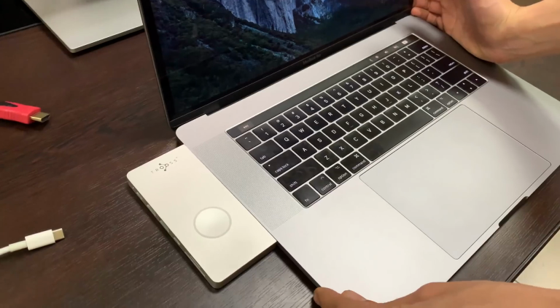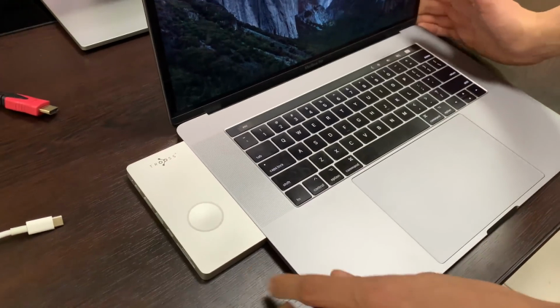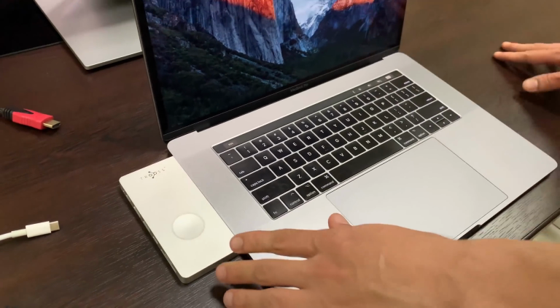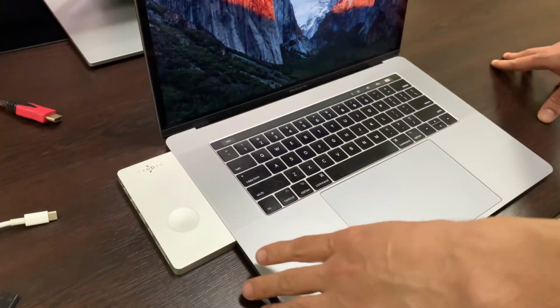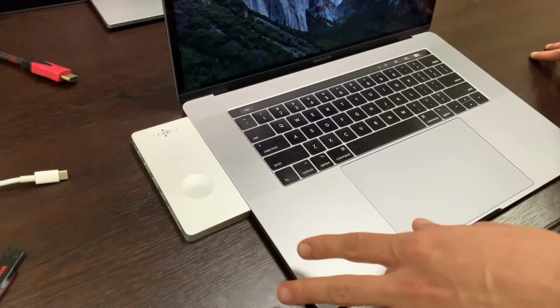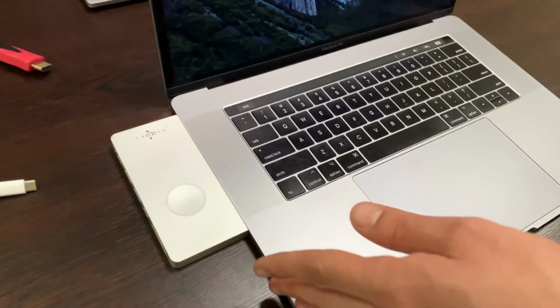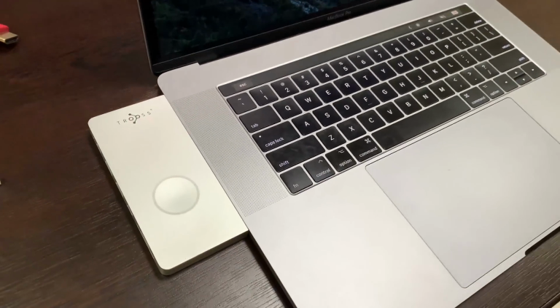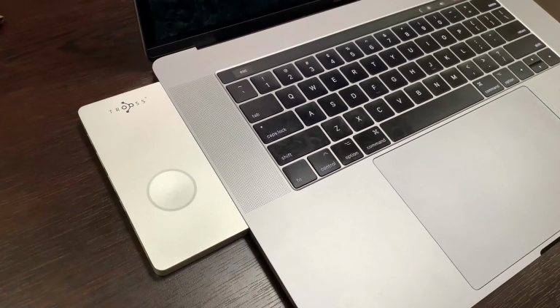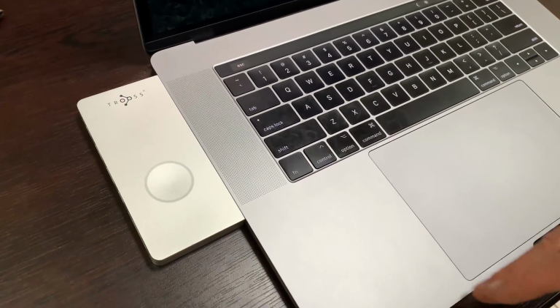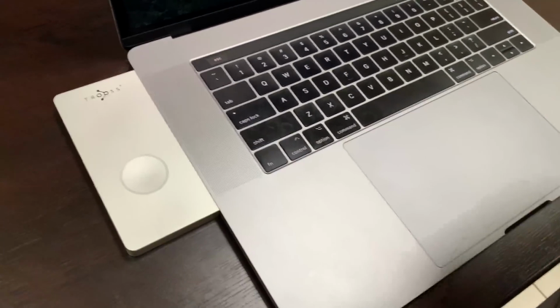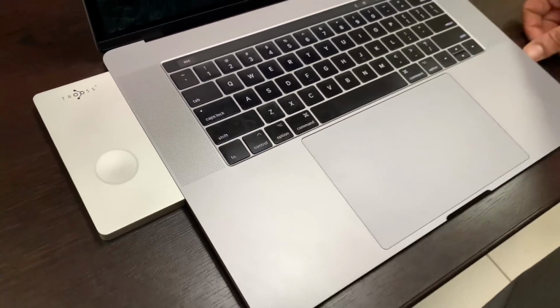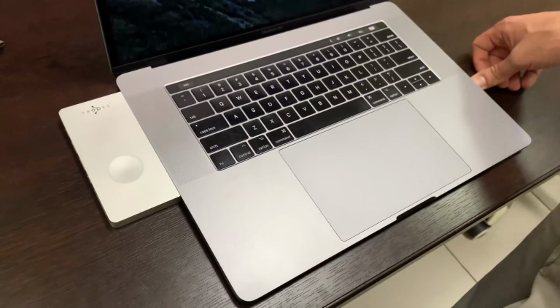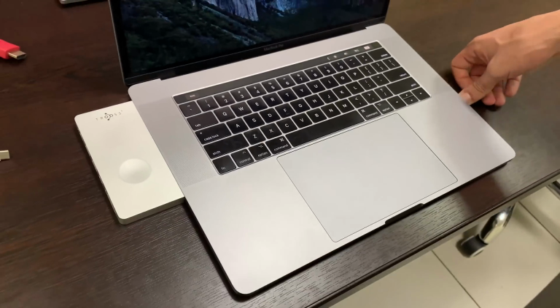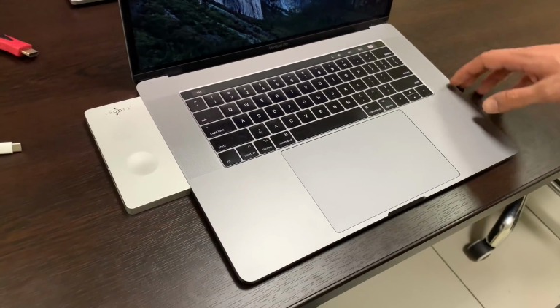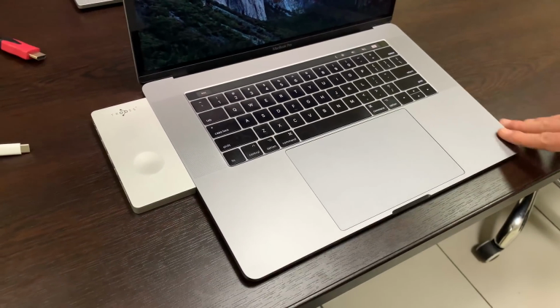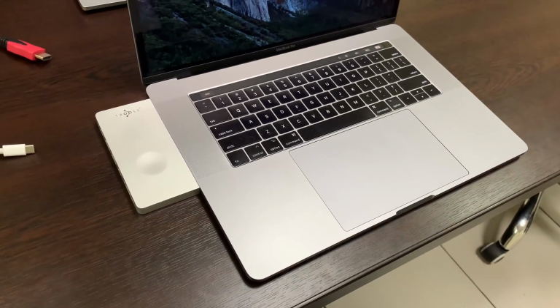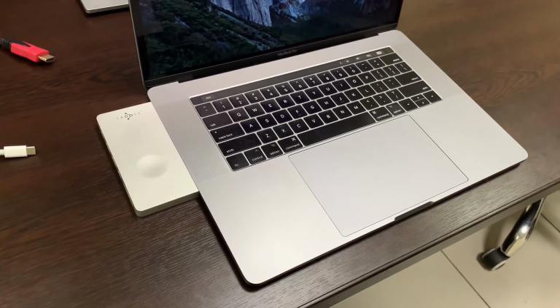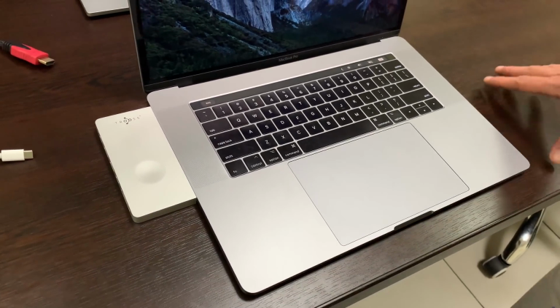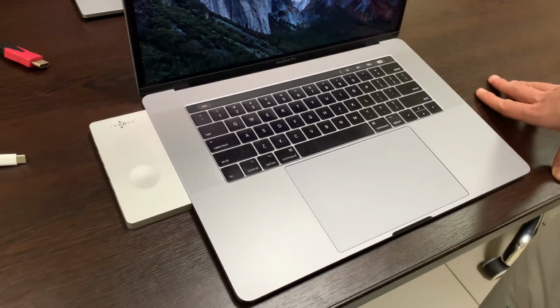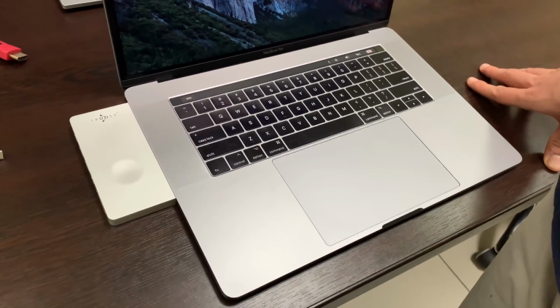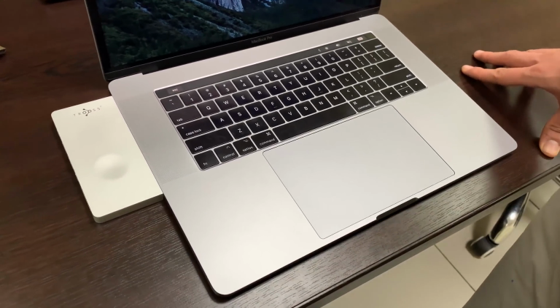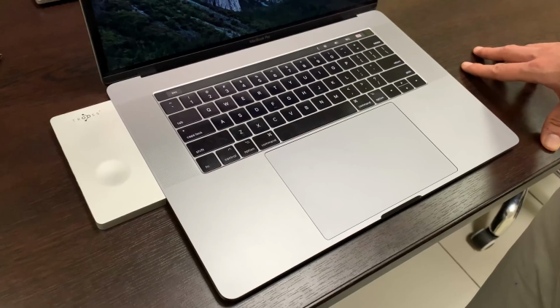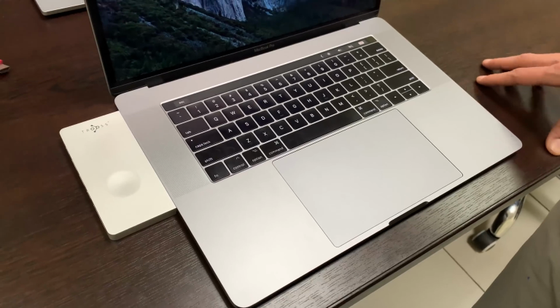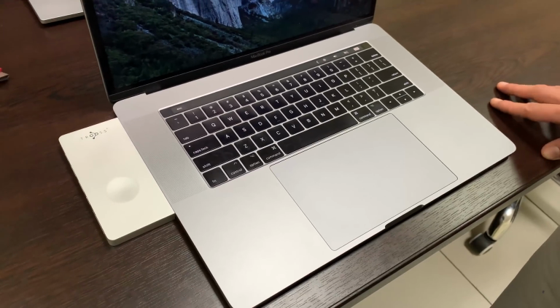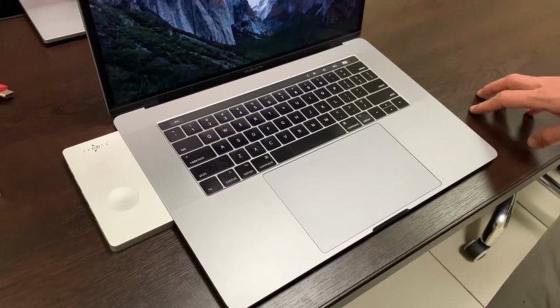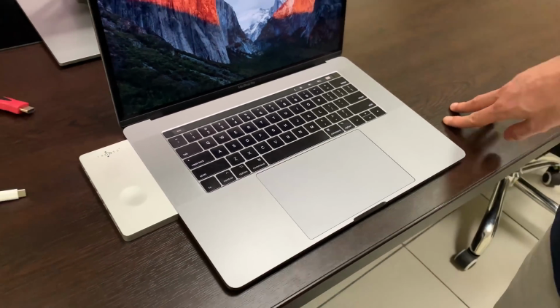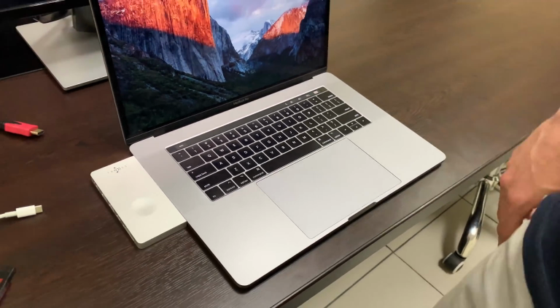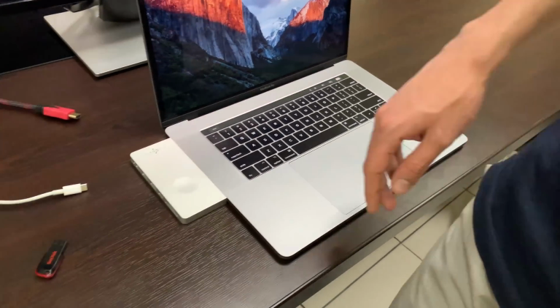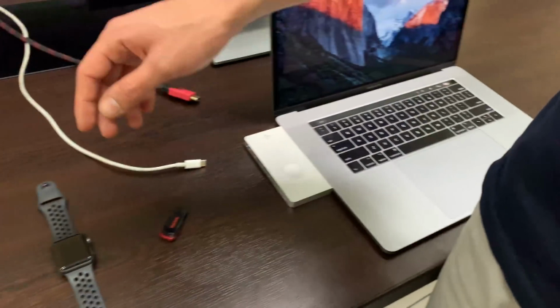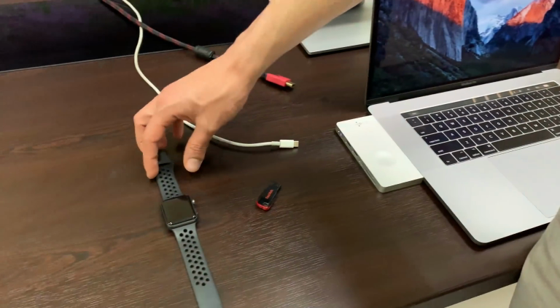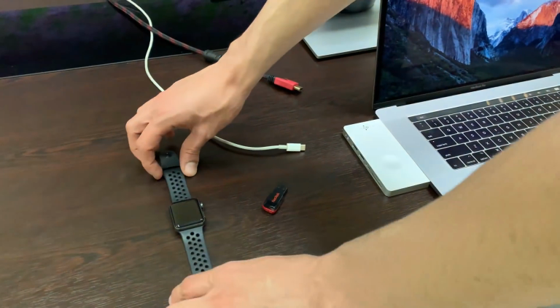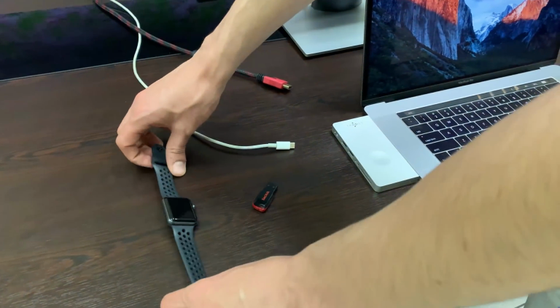The color is different because I'm testing the silver hub with the space gray laptop, but later I will provide more videos with the same color.